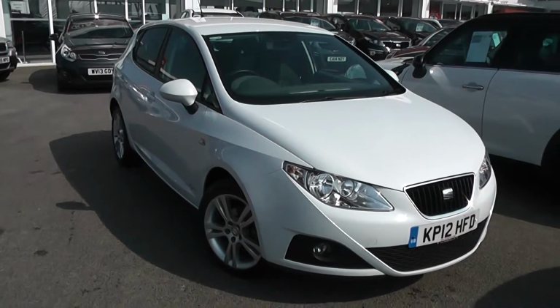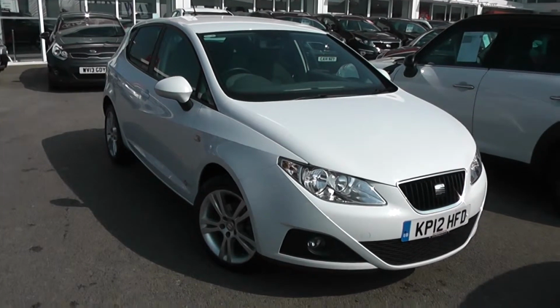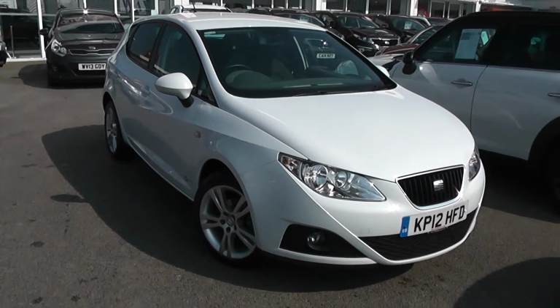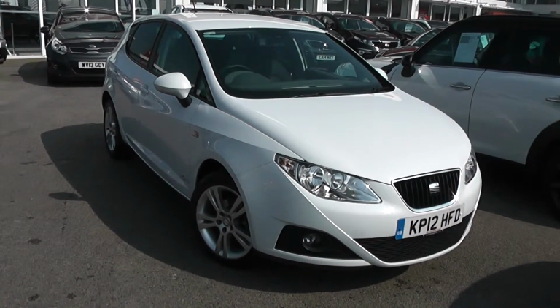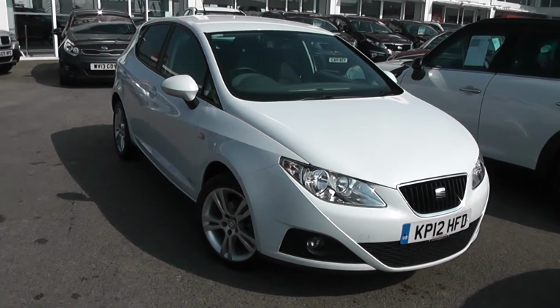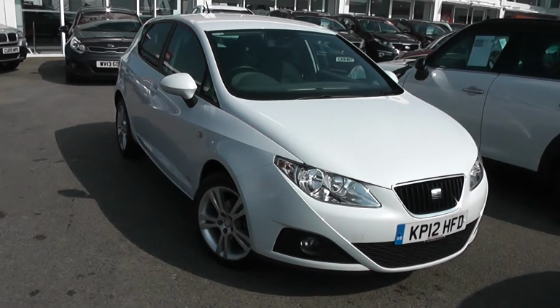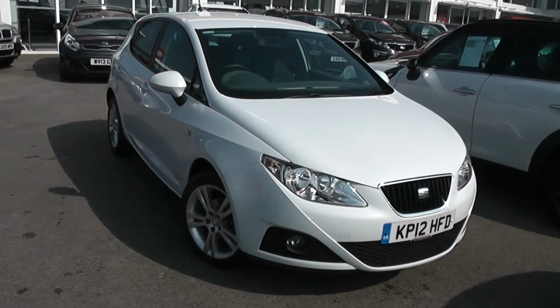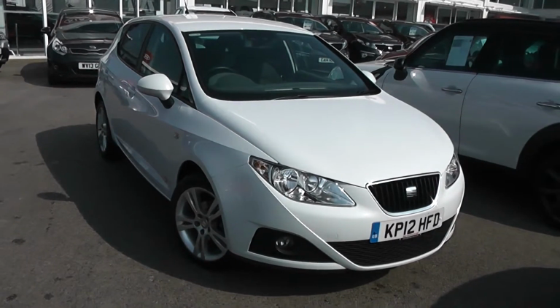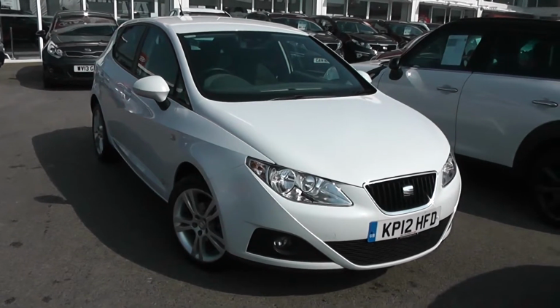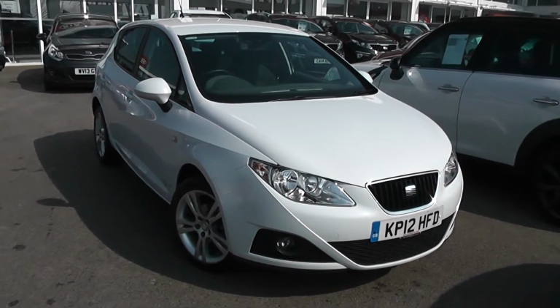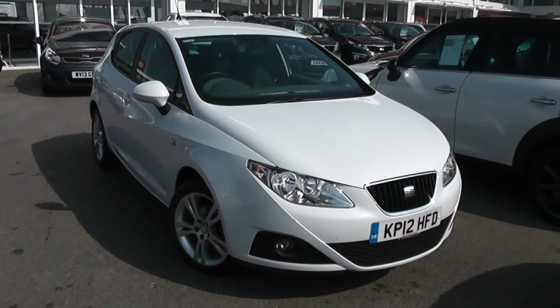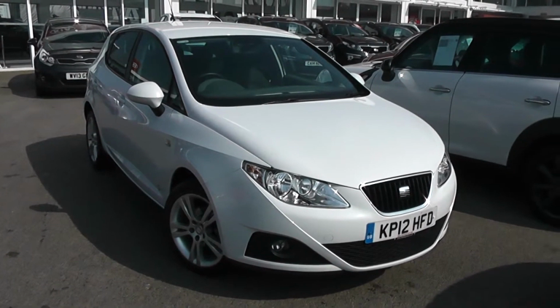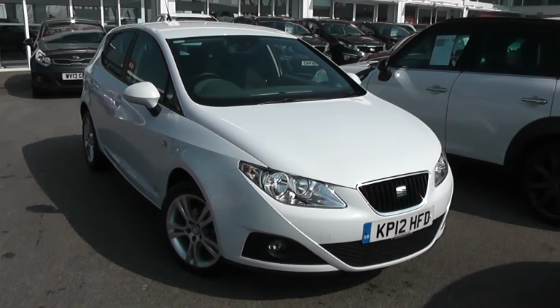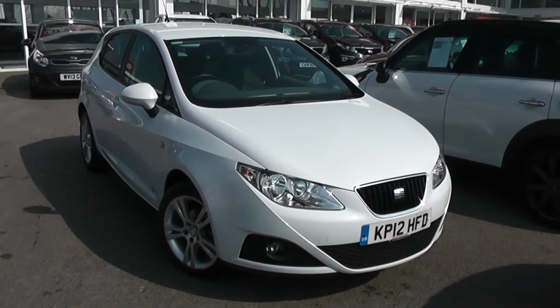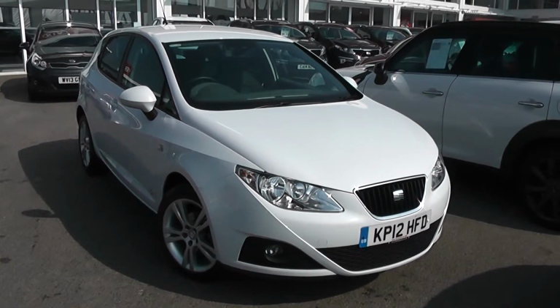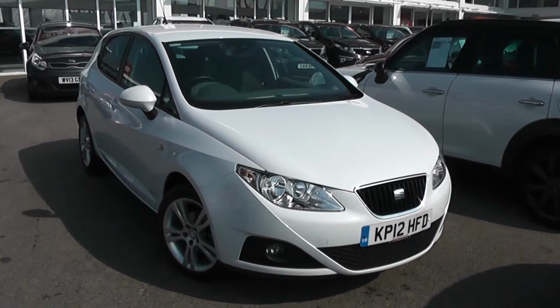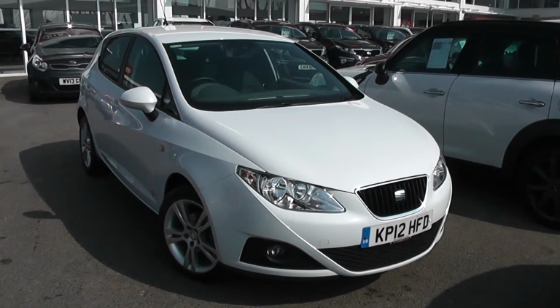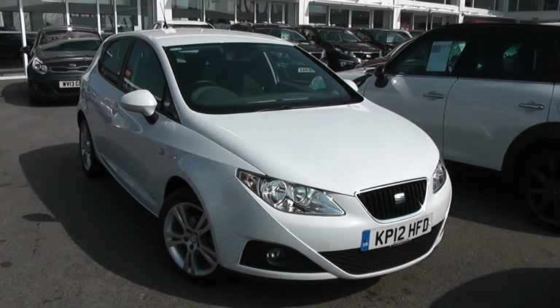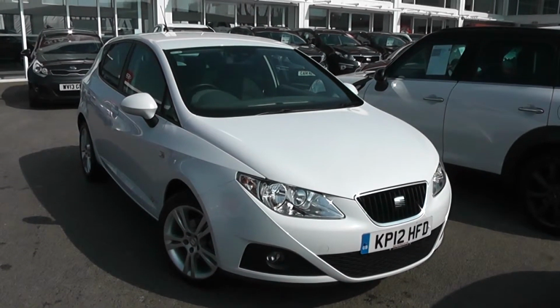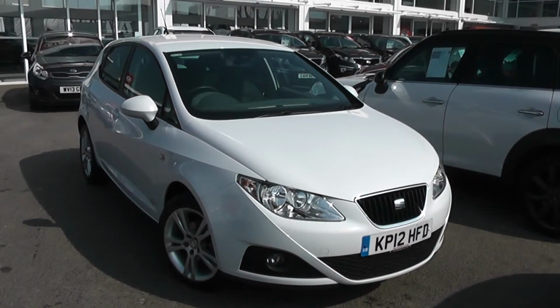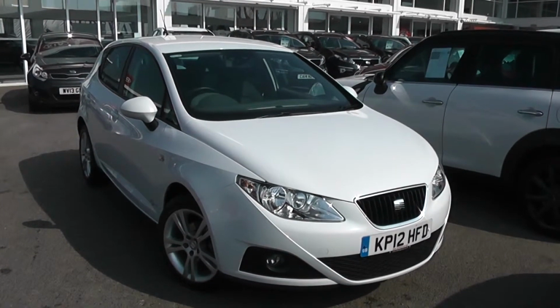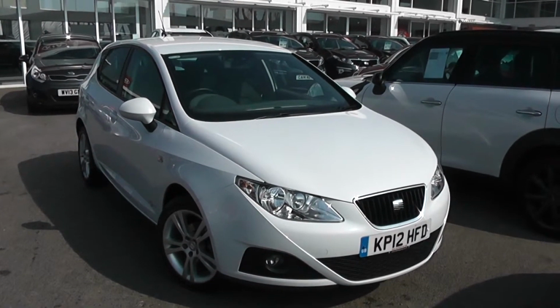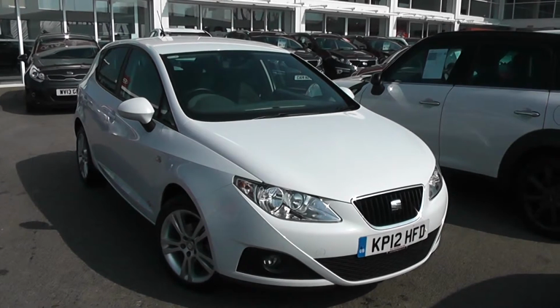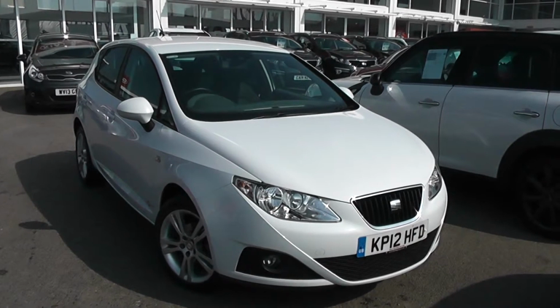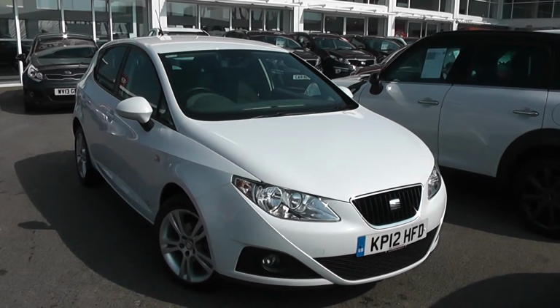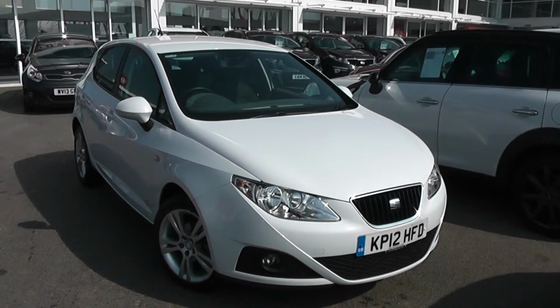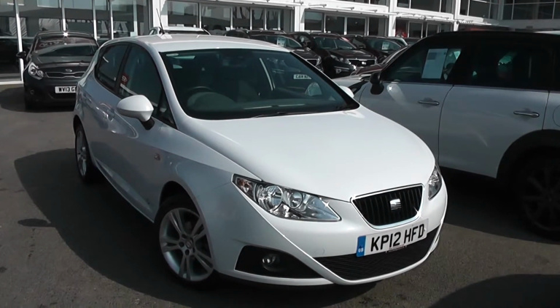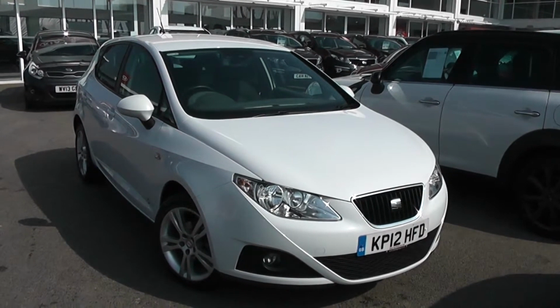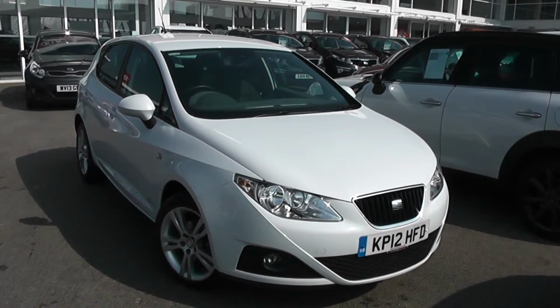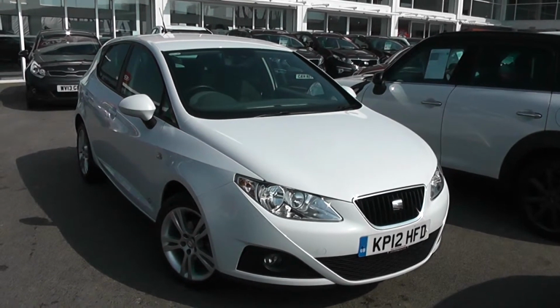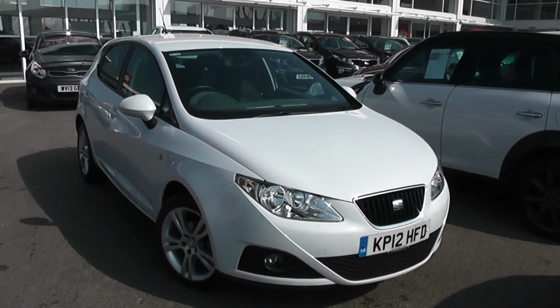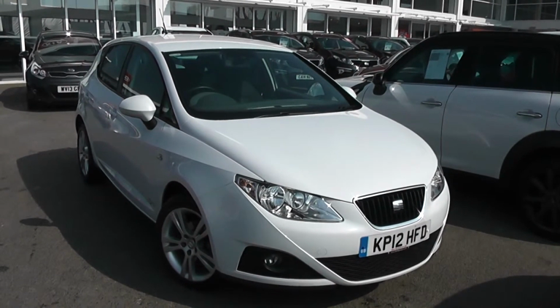Welcome to Wessex Garage's Used Cars Online. We have this SEAT Ibiza SE Copa. This car is registered to a 12 plate. It's a 1.4 litre petrol with manual transmission and it's finished in white.